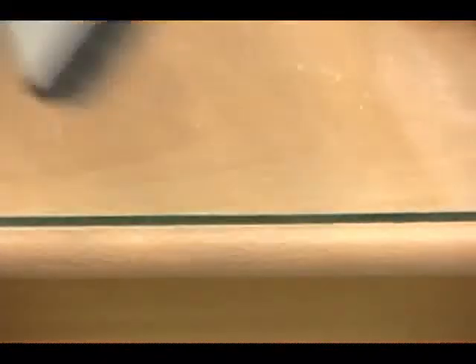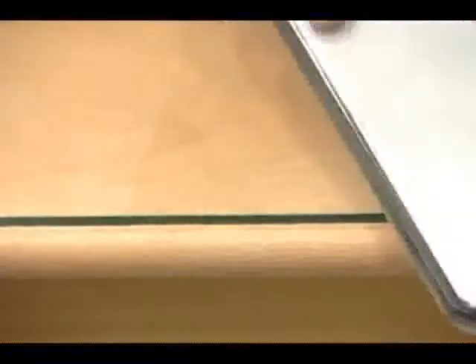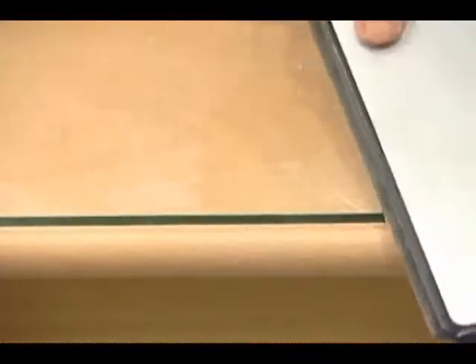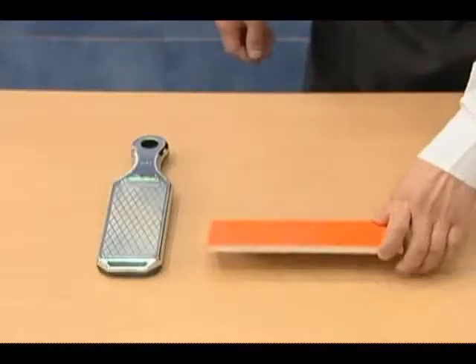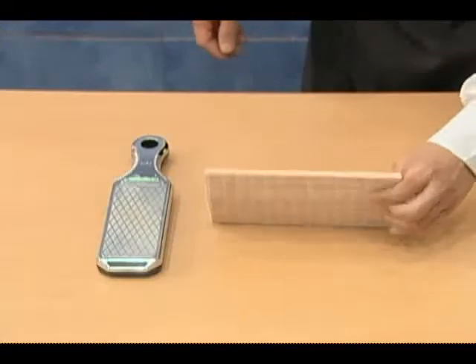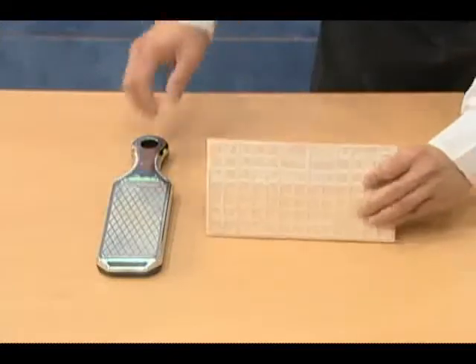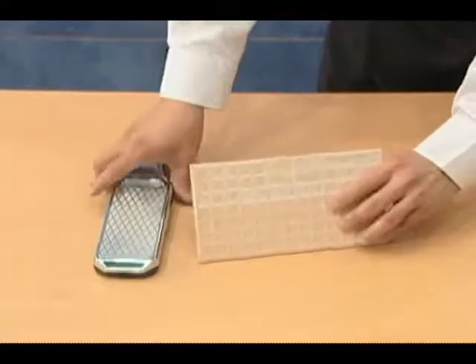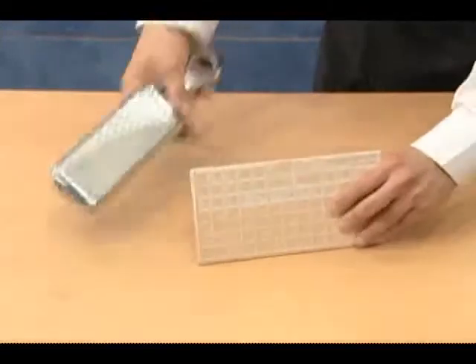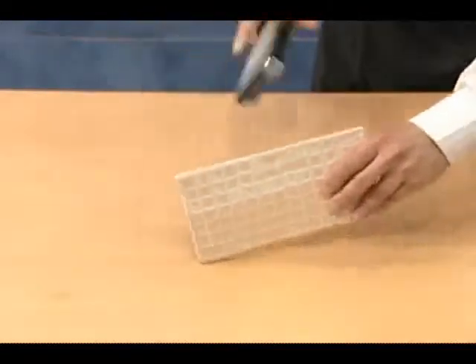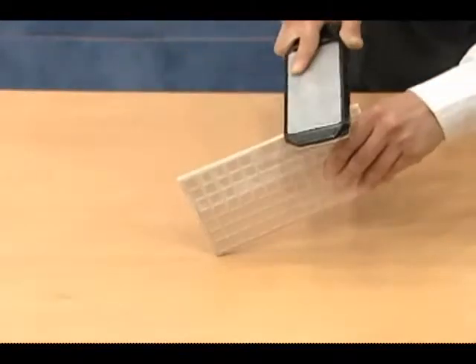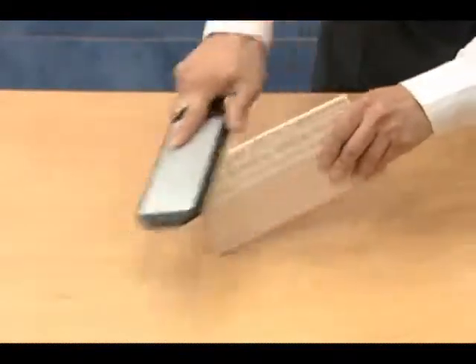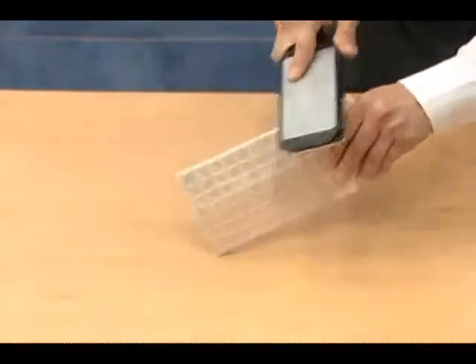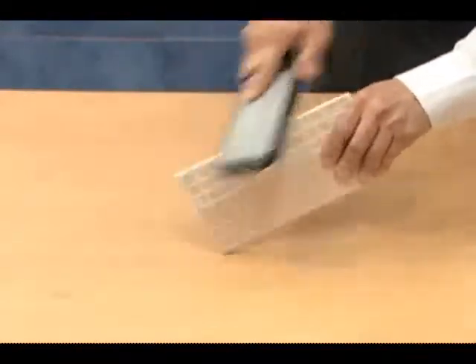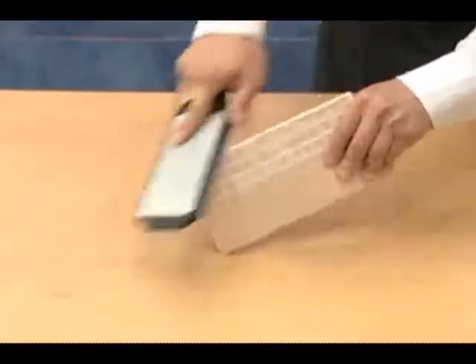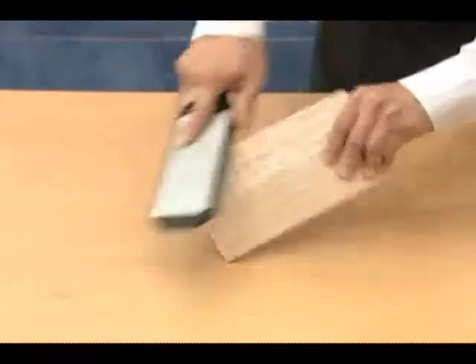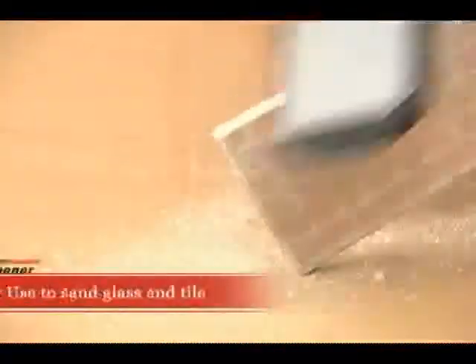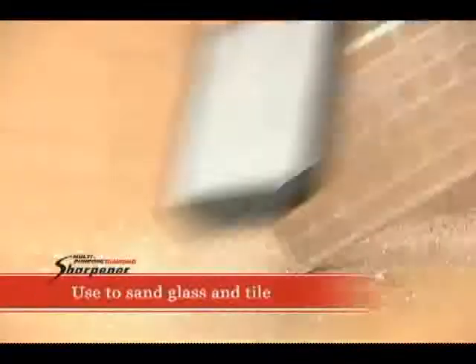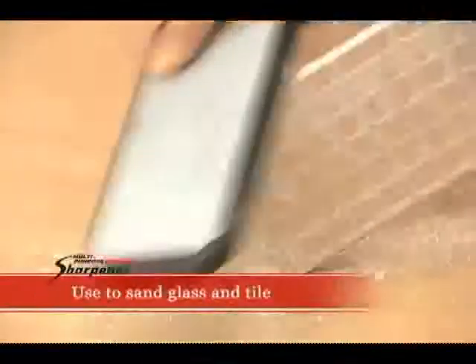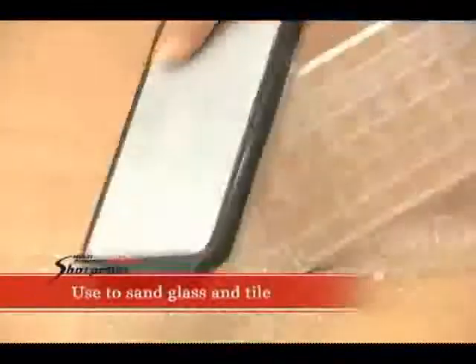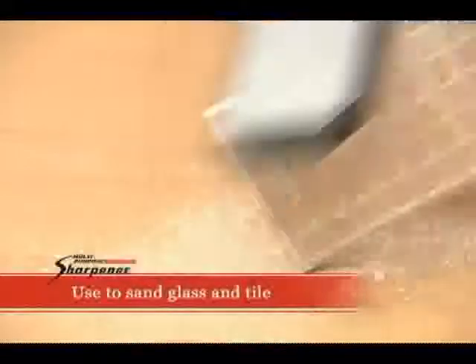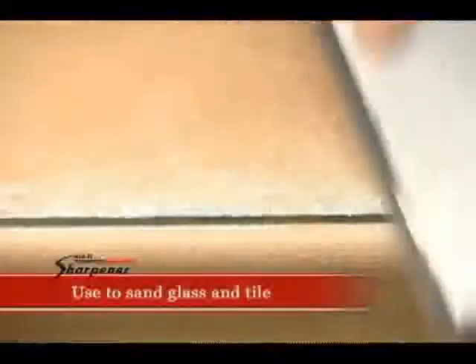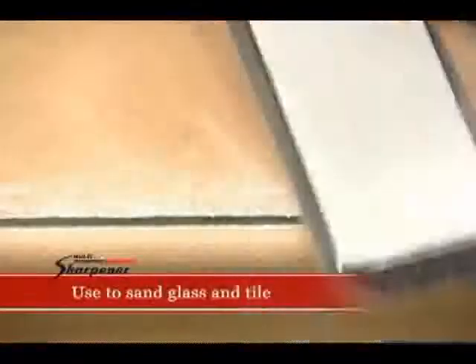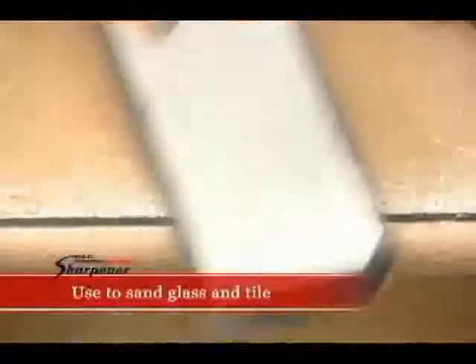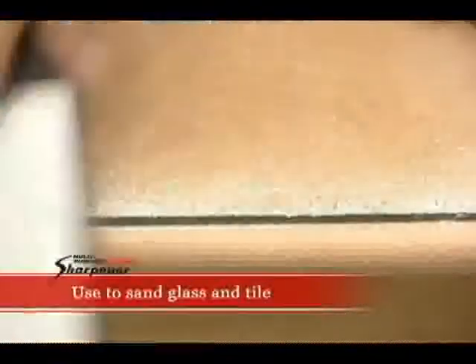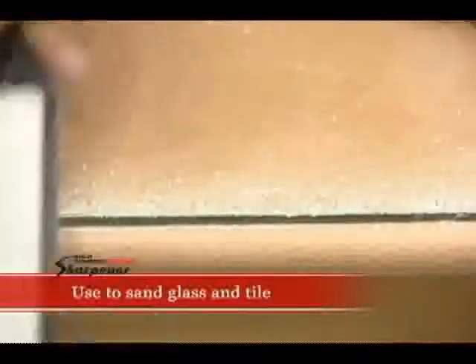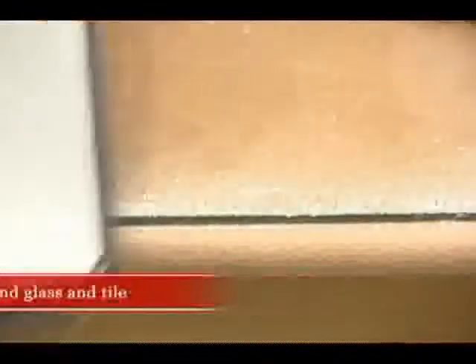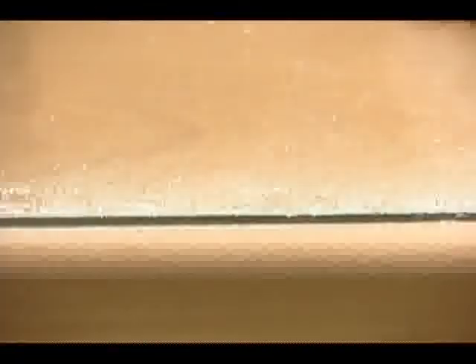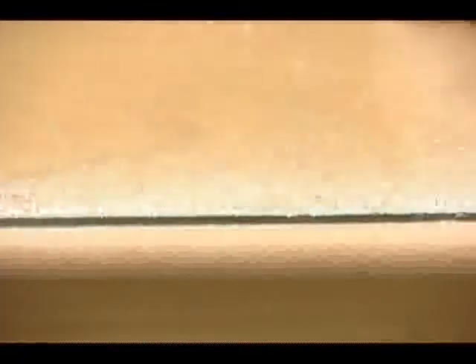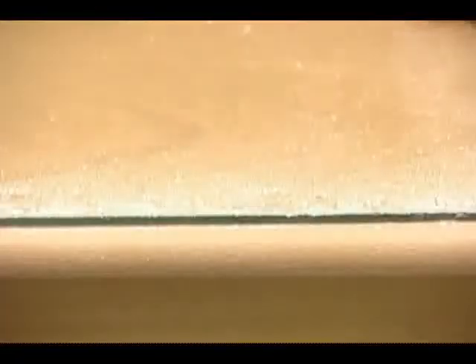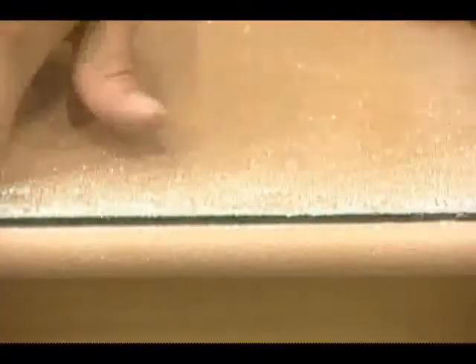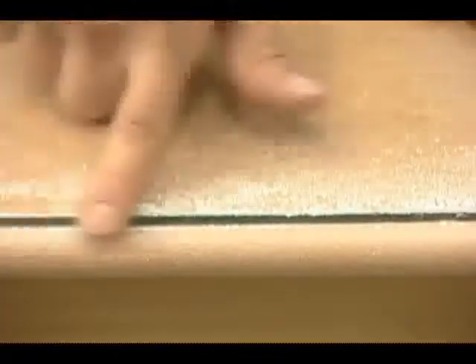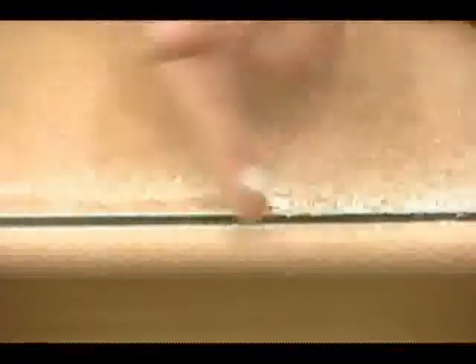Also, use it to sand rough glass or tile surfaces. Just a few moves forward and back will make the surface smooth — you can even see the difference with the naked eye.